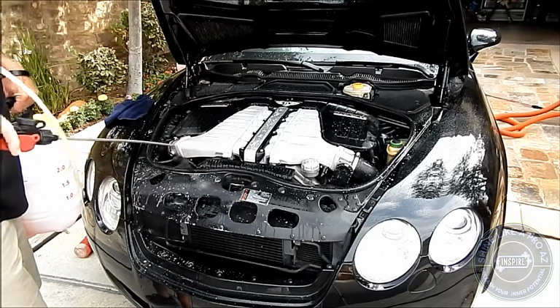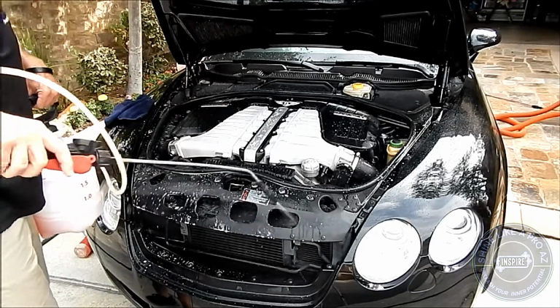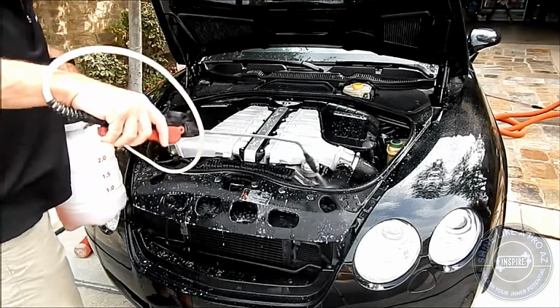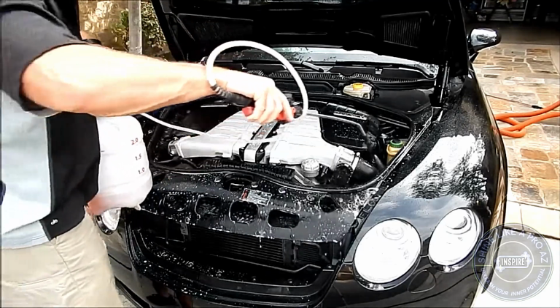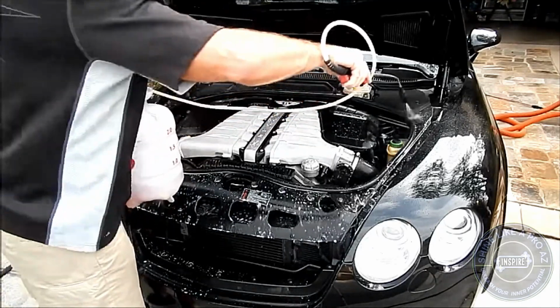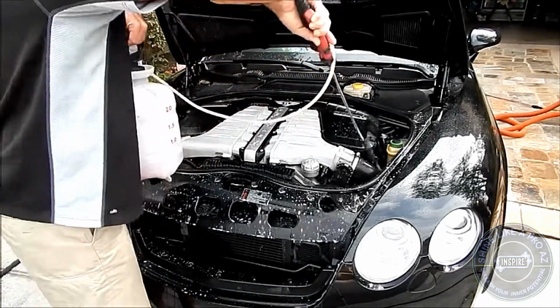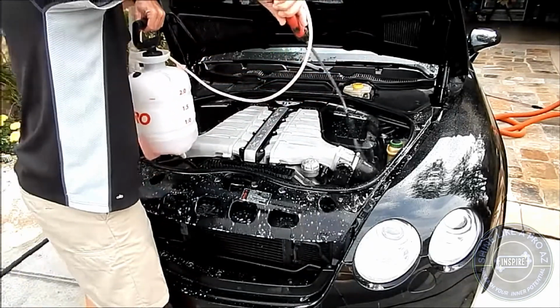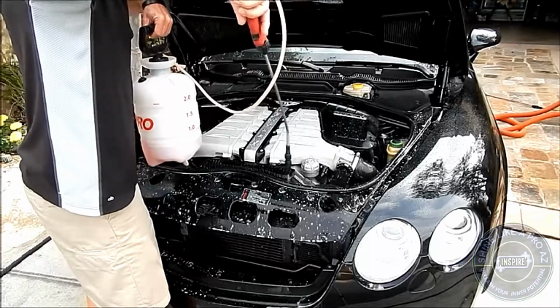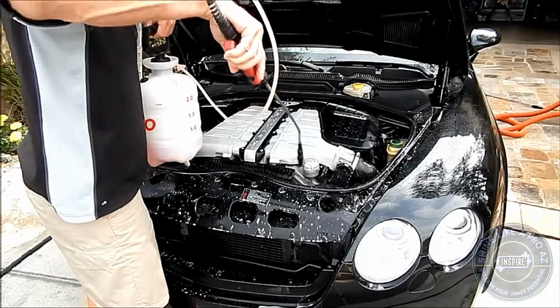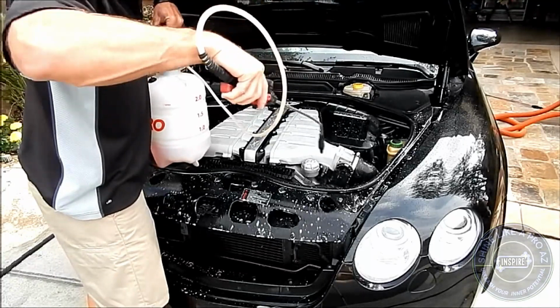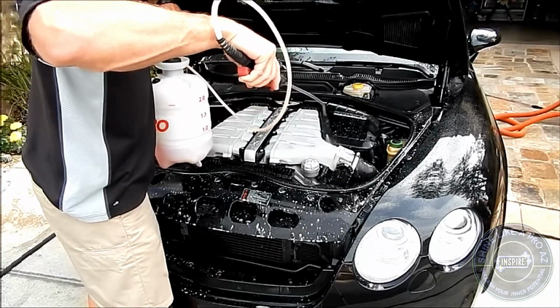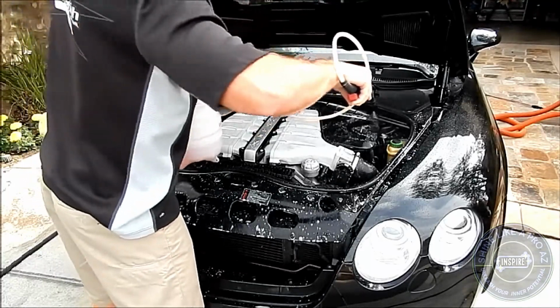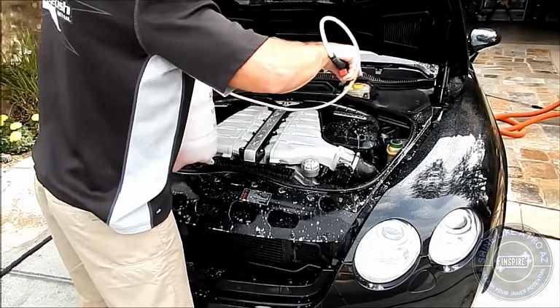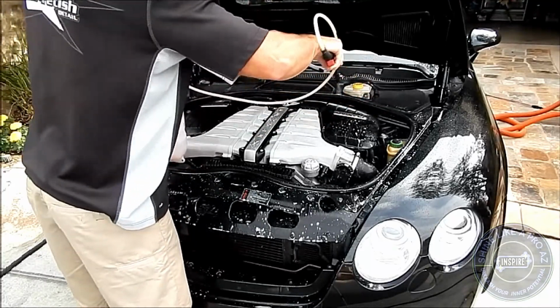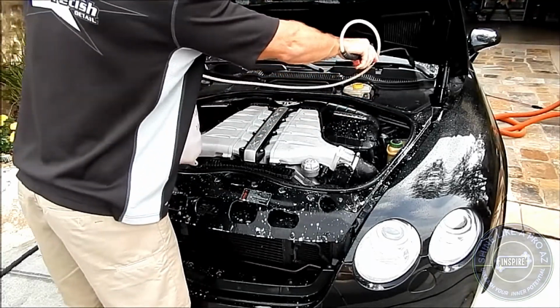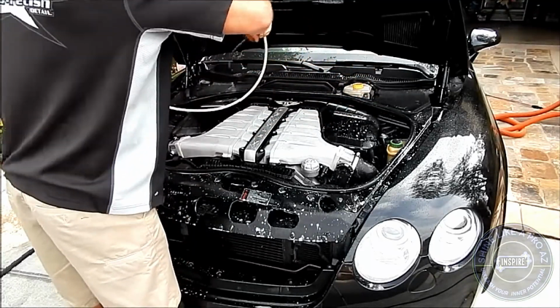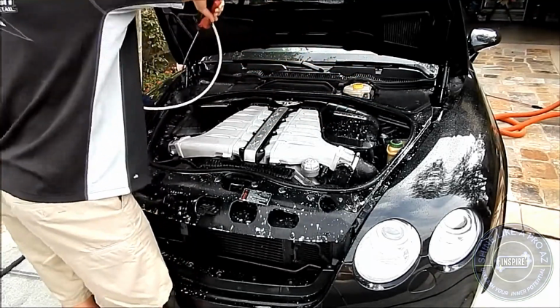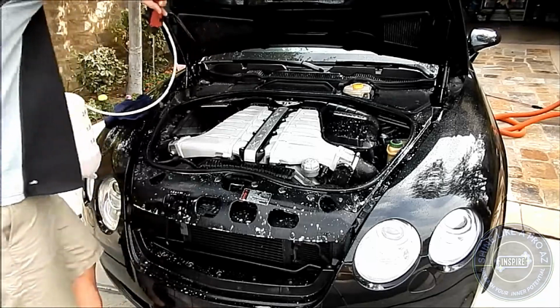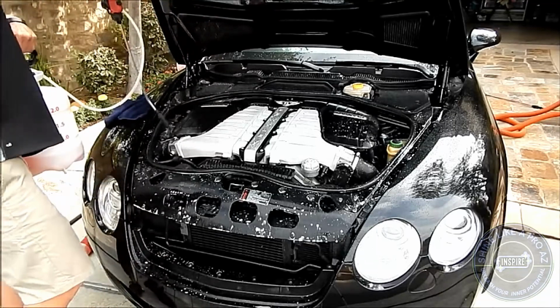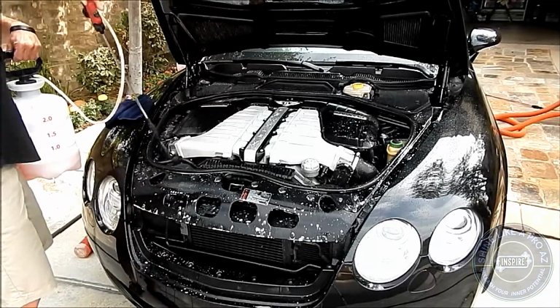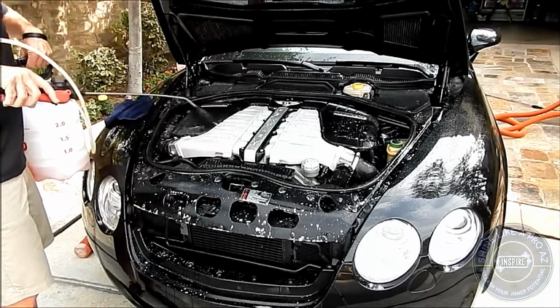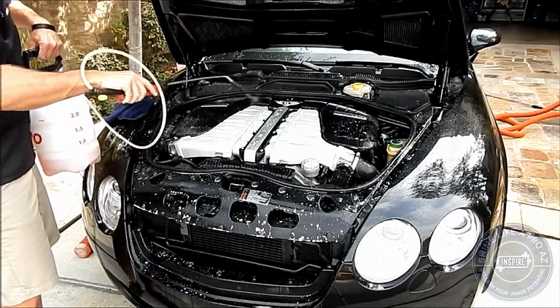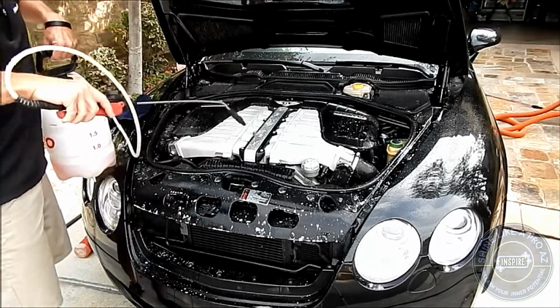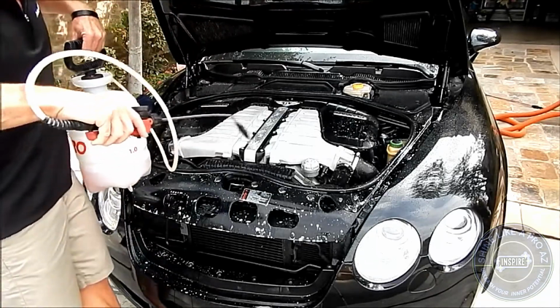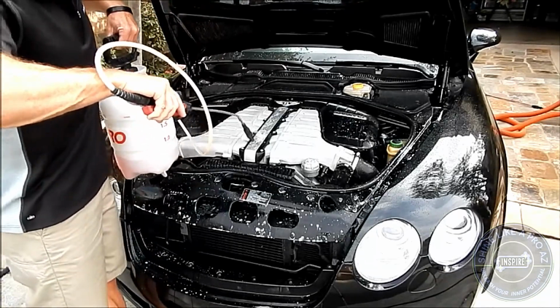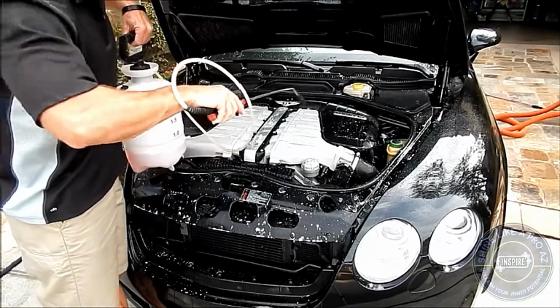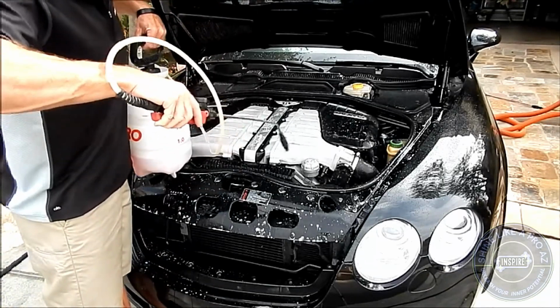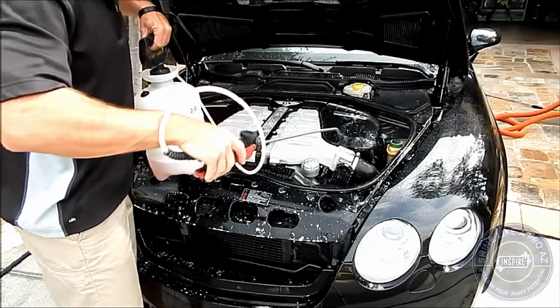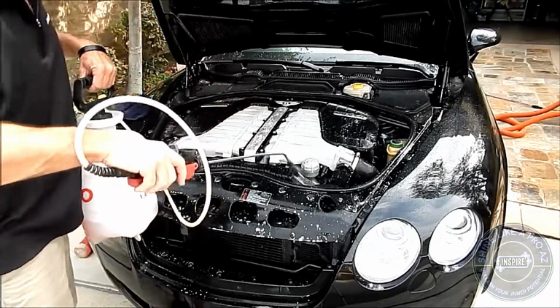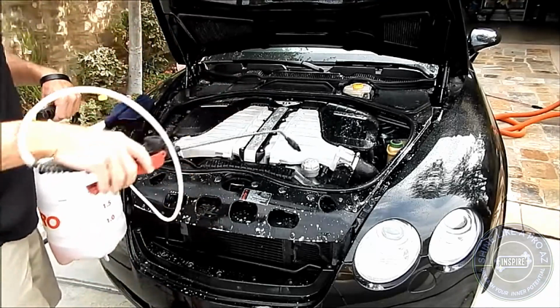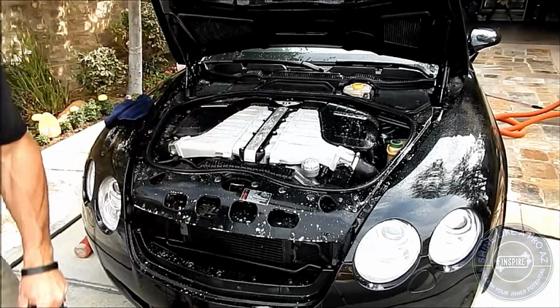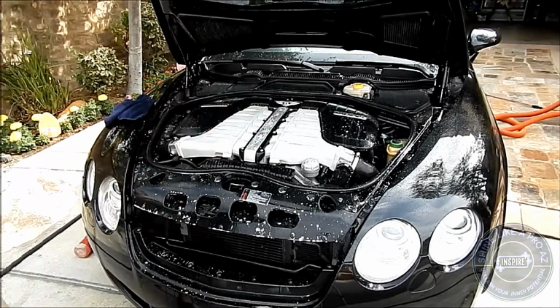When doing engines, I dilute it four to one, which means one part concentrate to four parts water. The simple pressure alone from this spray nozzle is shooting most of this dirt off, because the degreaser is effective and the dirt really isn't a bunch of thick, greasy, oily buildup.